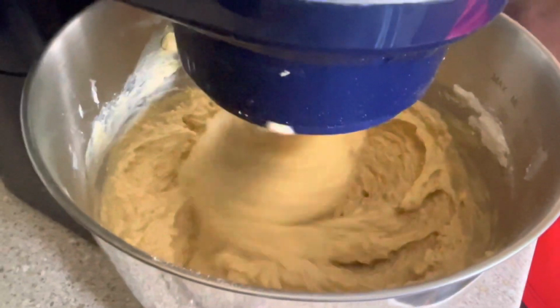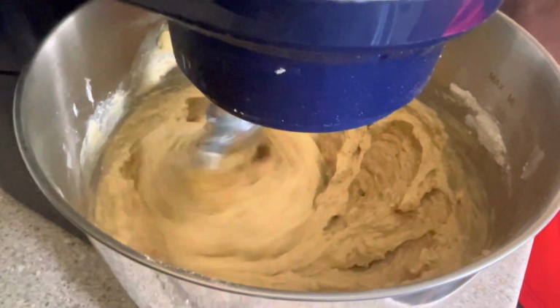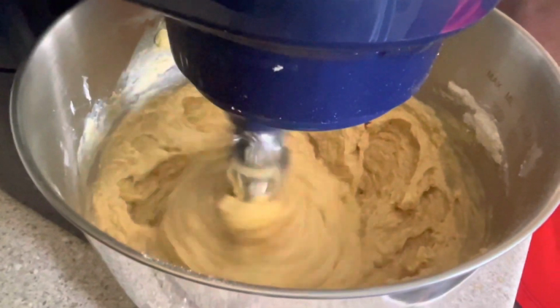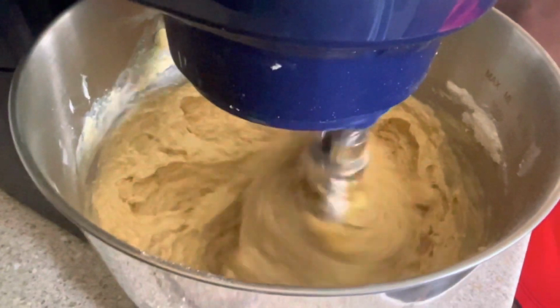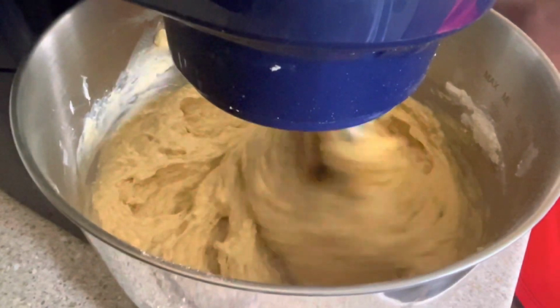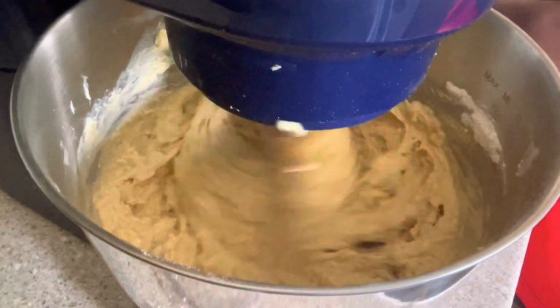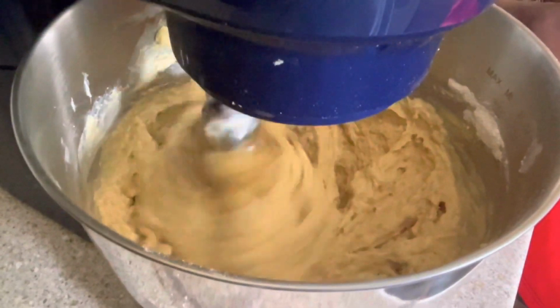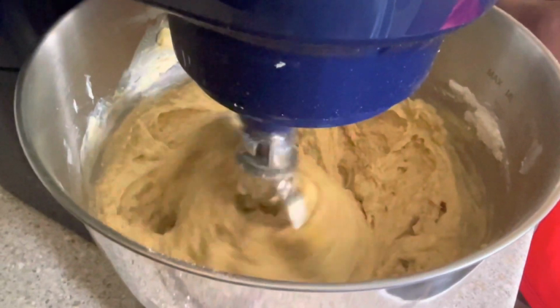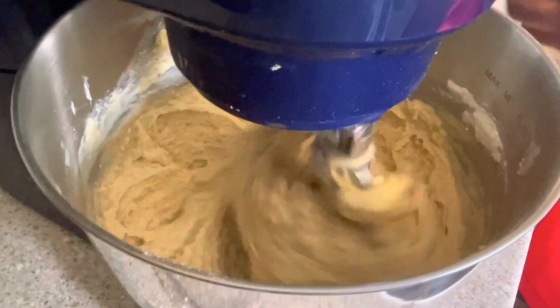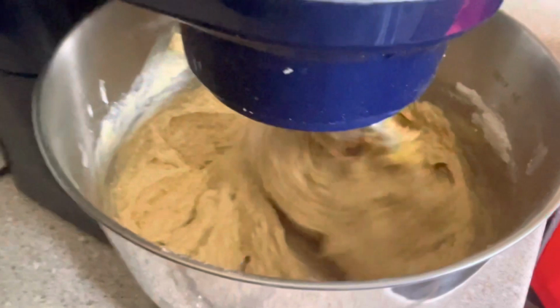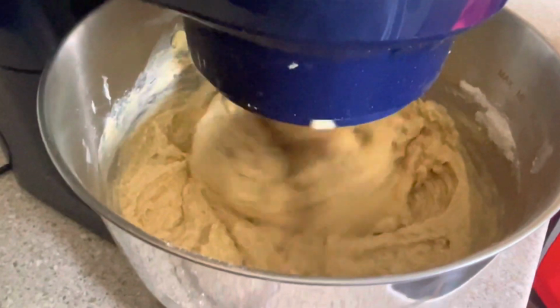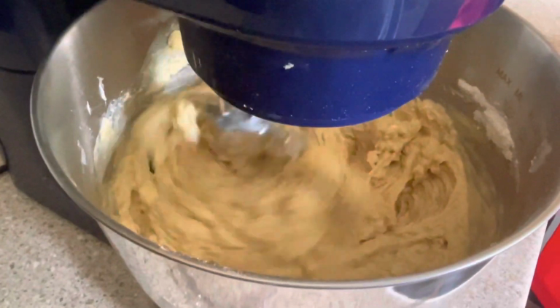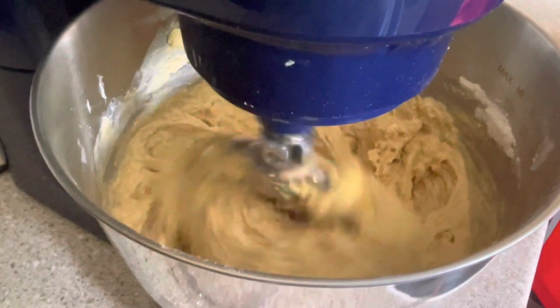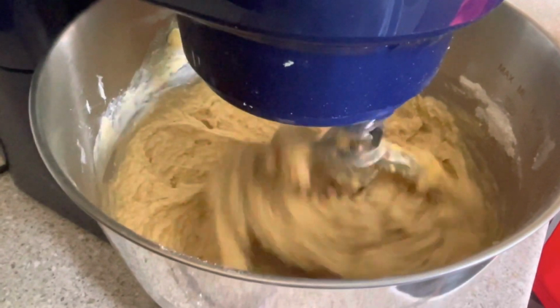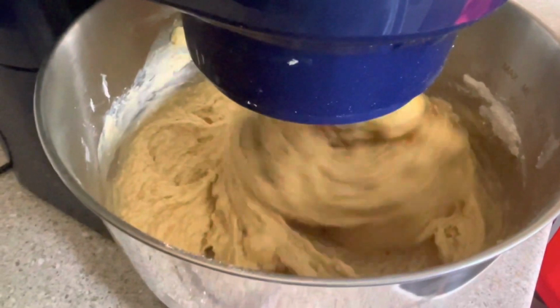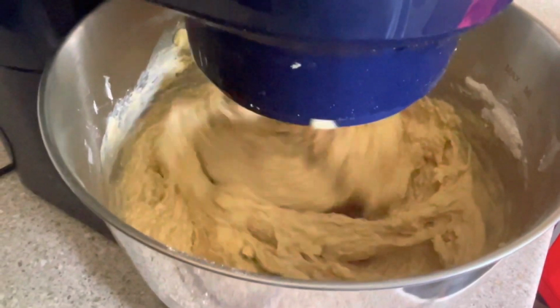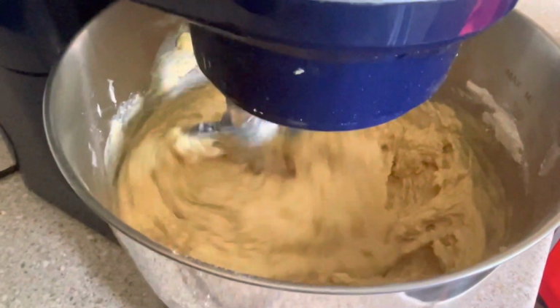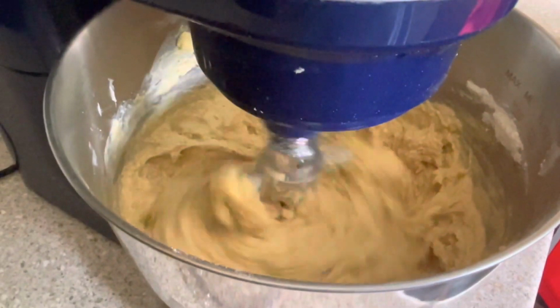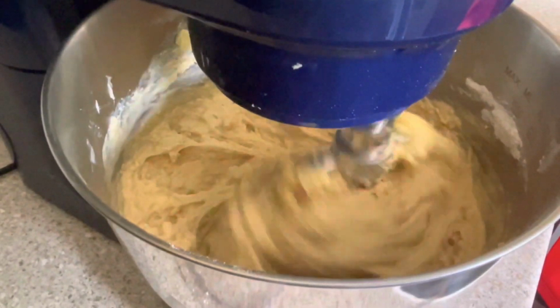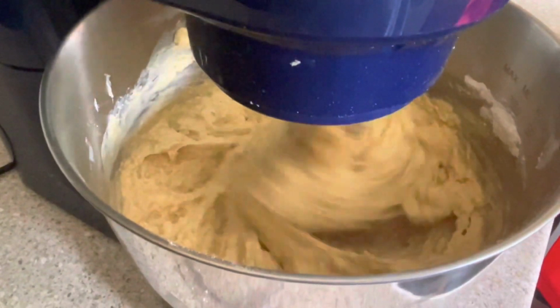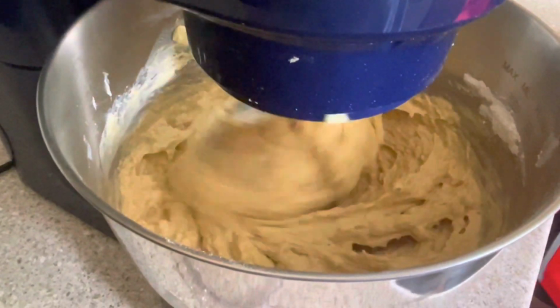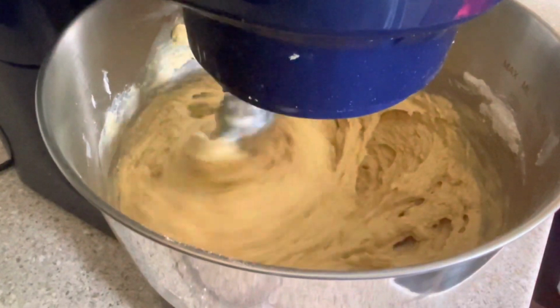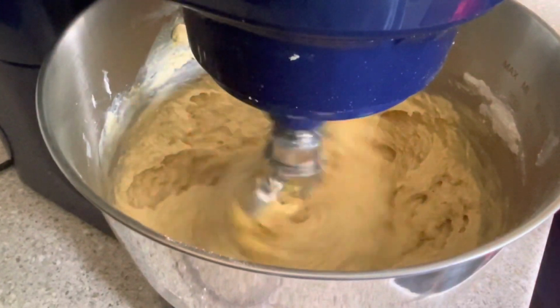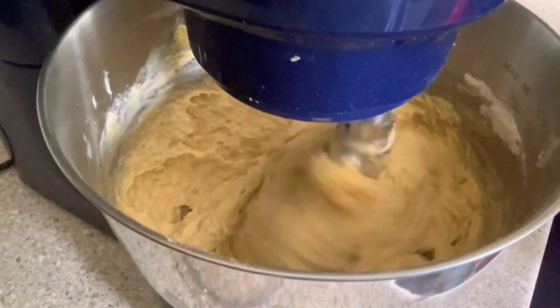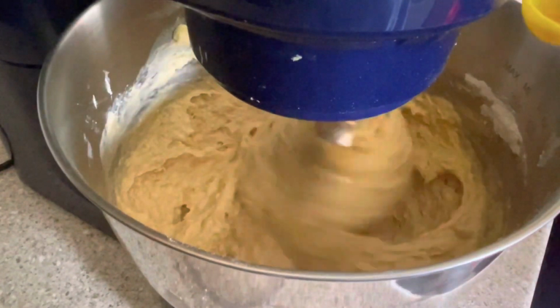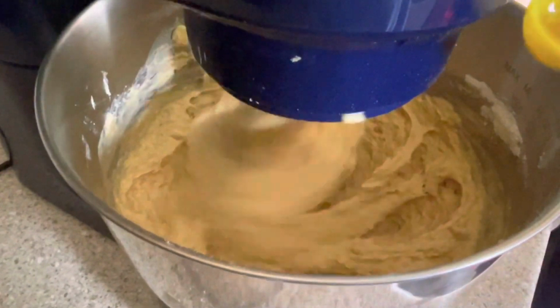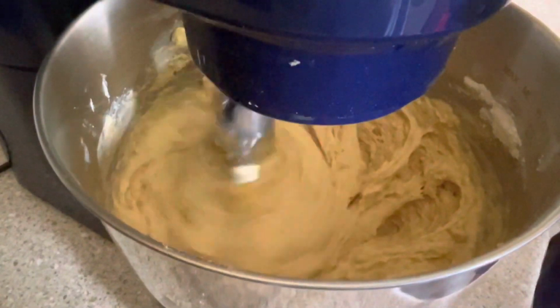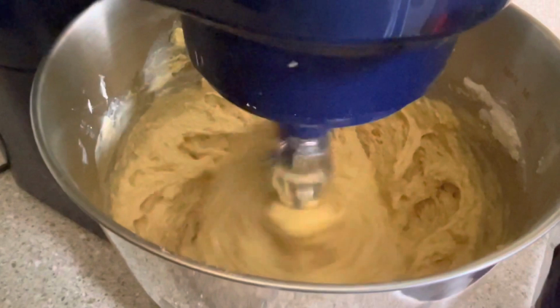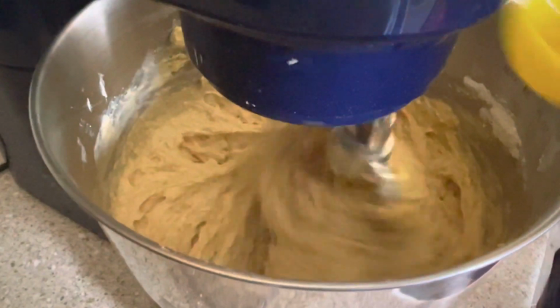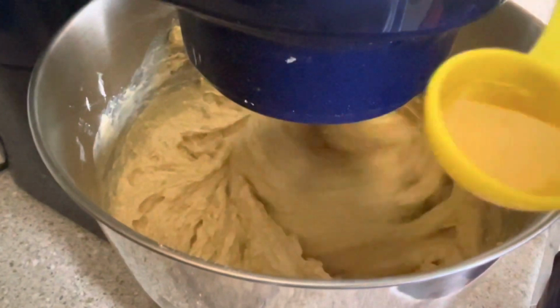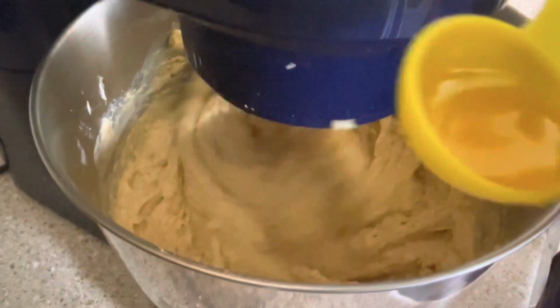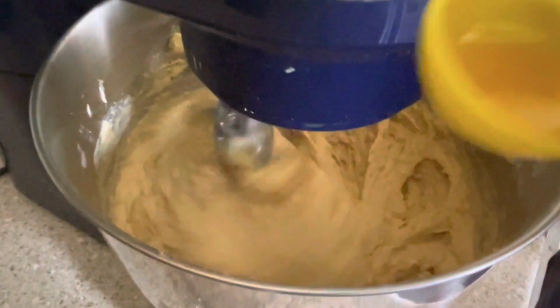Very very easy recipe, guys. All you need is your donut maker — follow the same process and come and thank me.